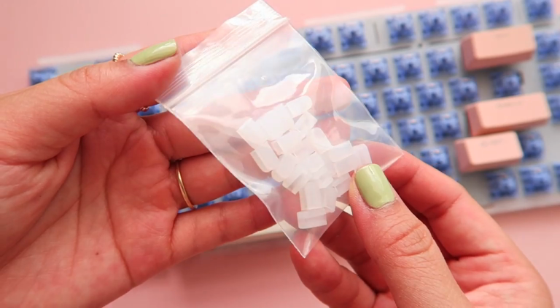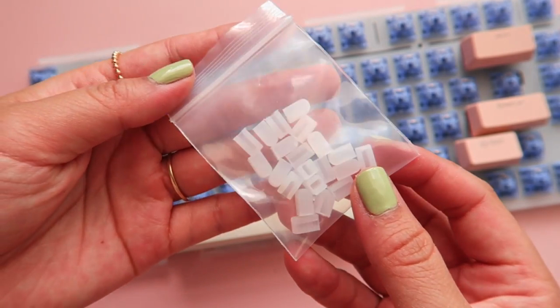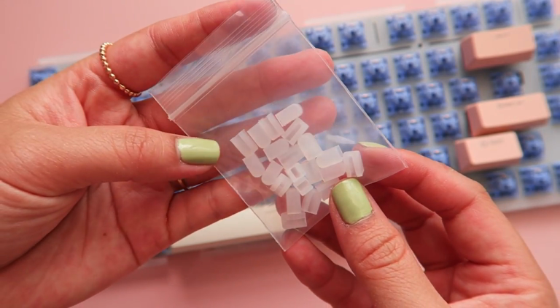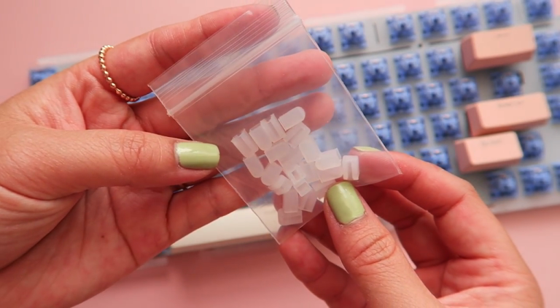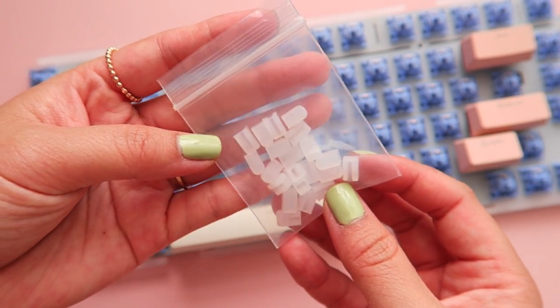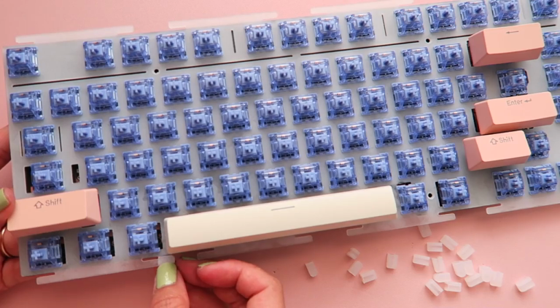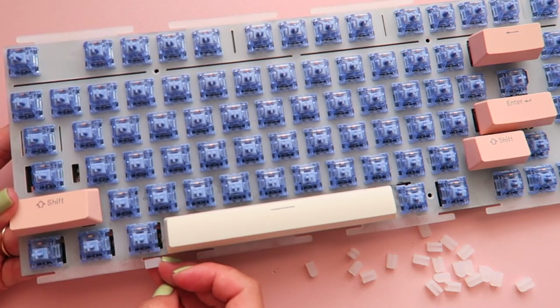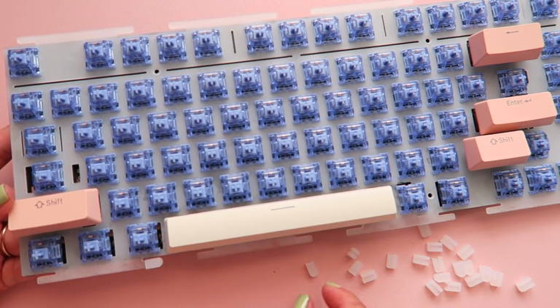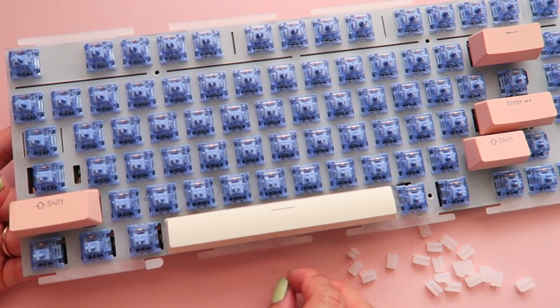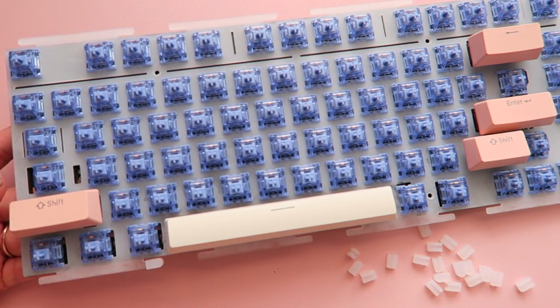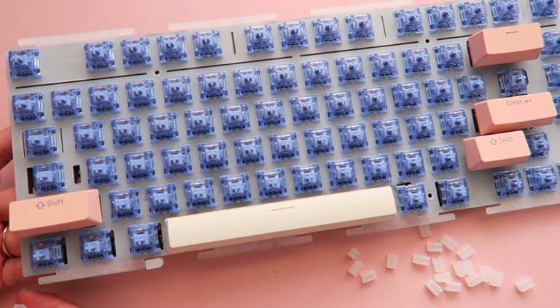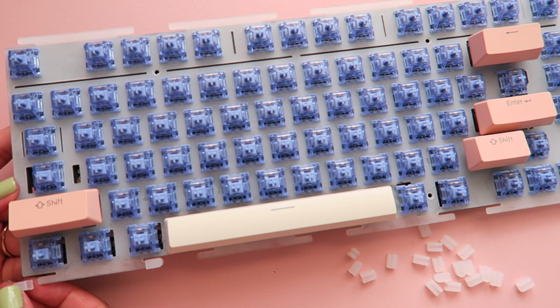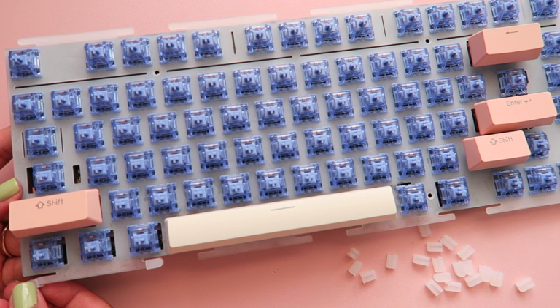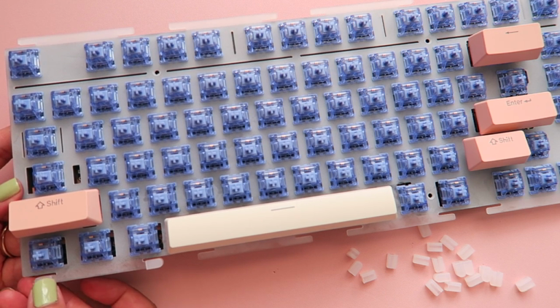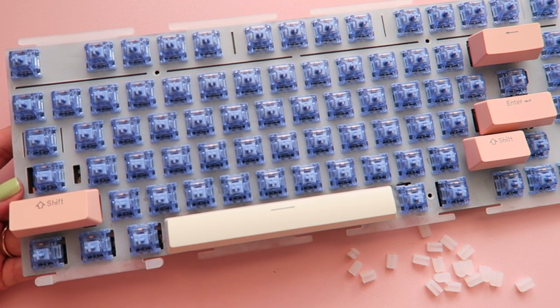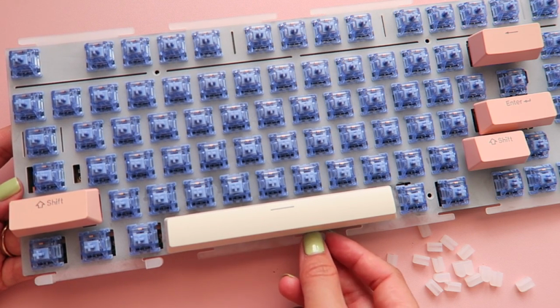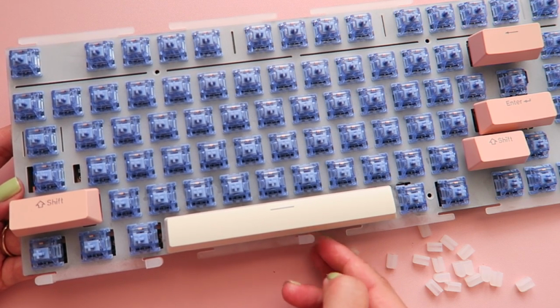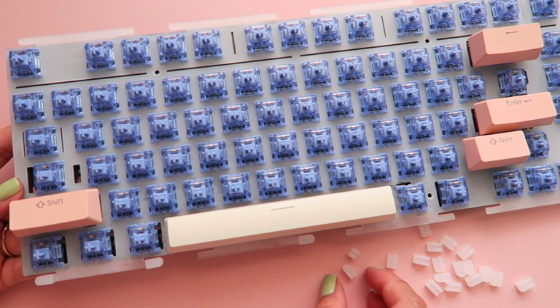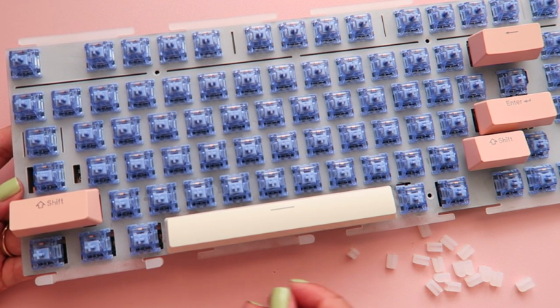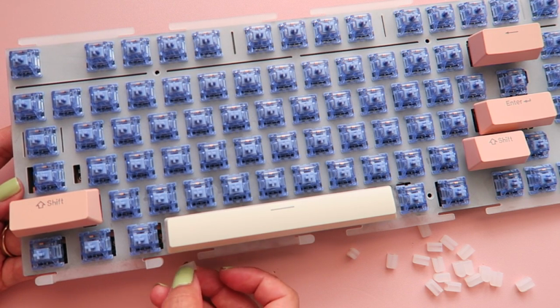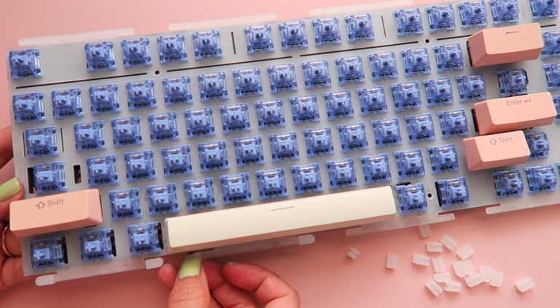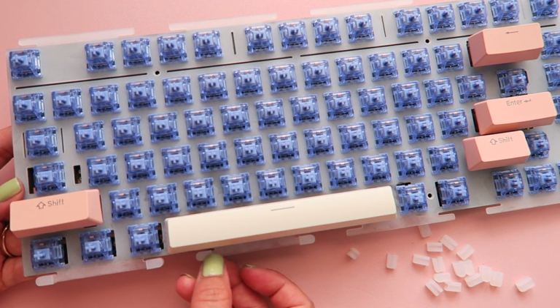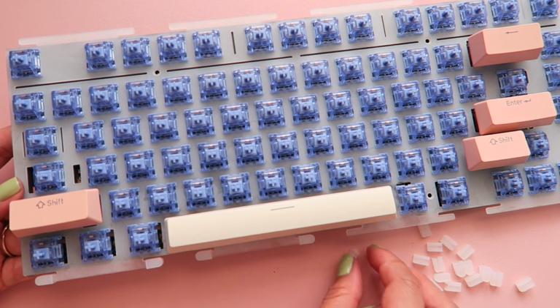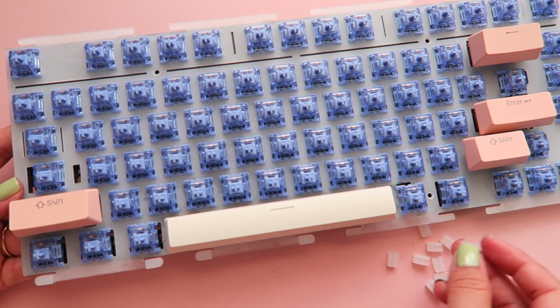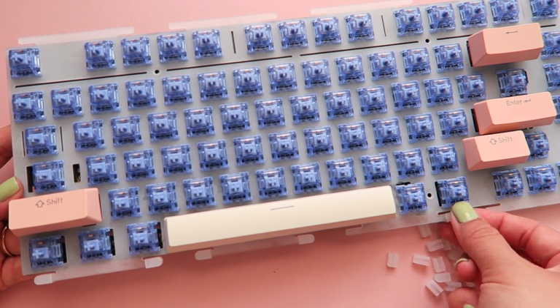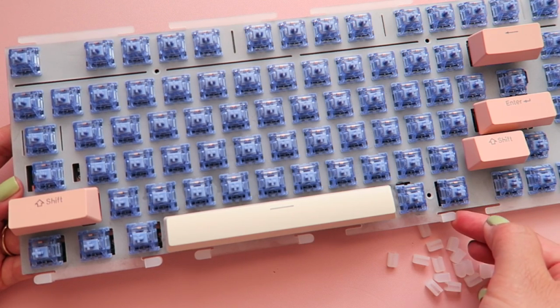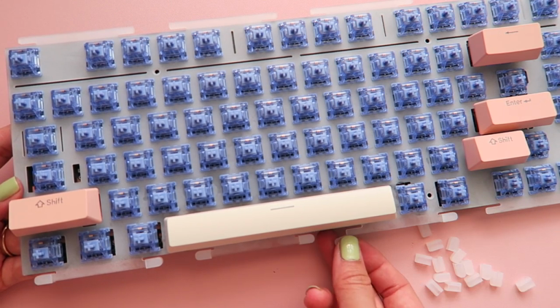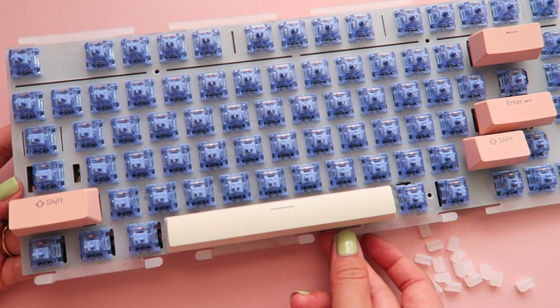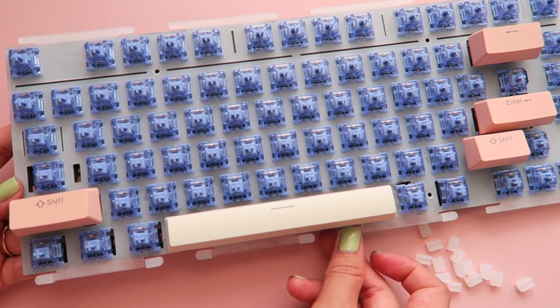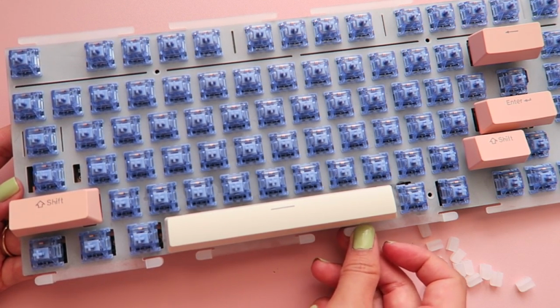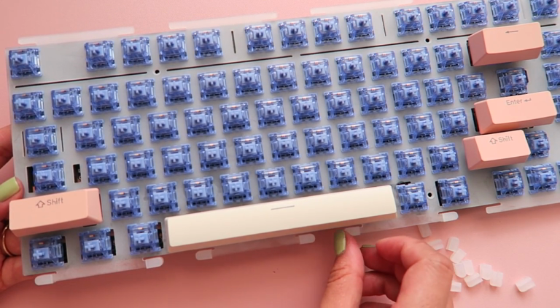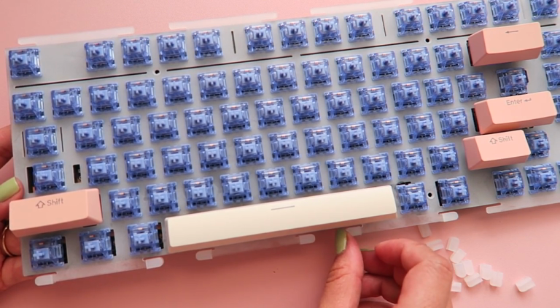Silicone gasket socks slide onto the ends of the plate tabs, which help to isolate any vibrations and noise that may come from the plate or PCB coming in contact with the case. They also give the keyboard a little bit of flex when pressed down on.